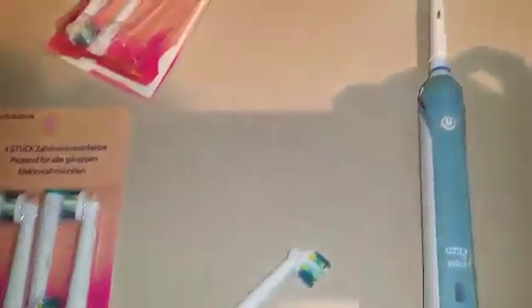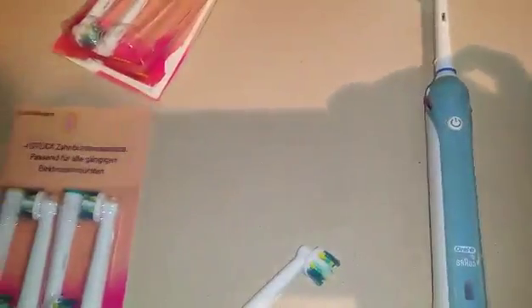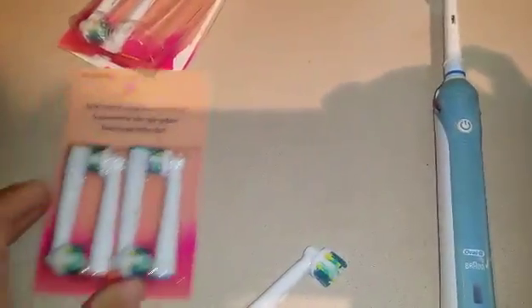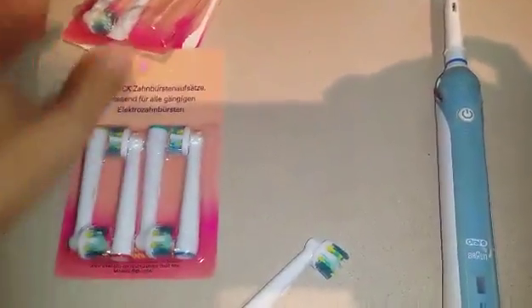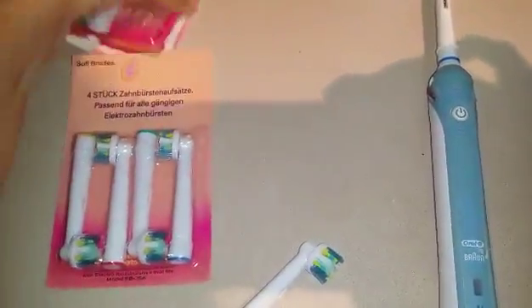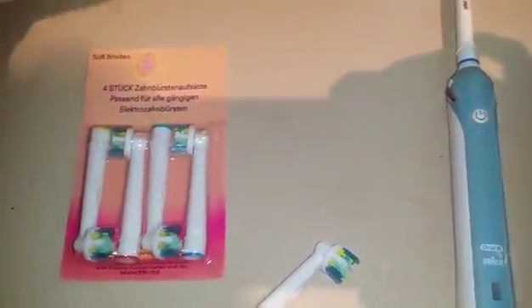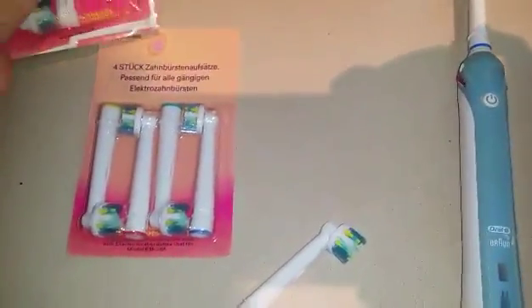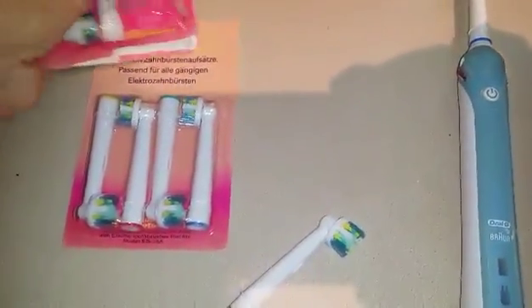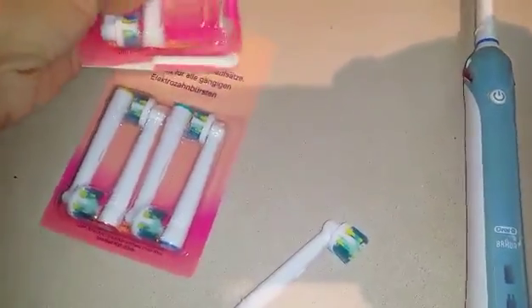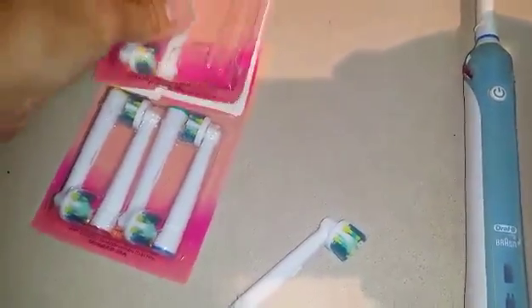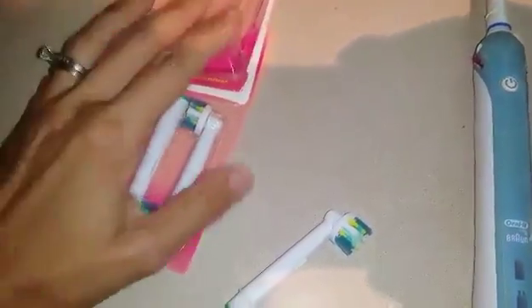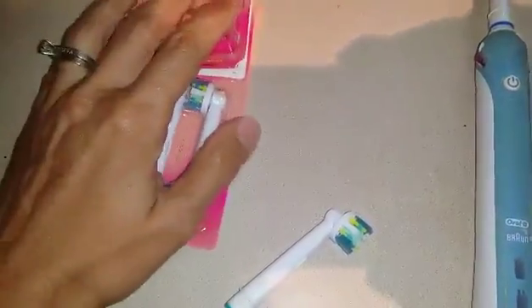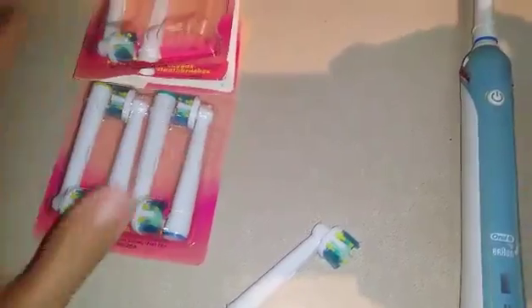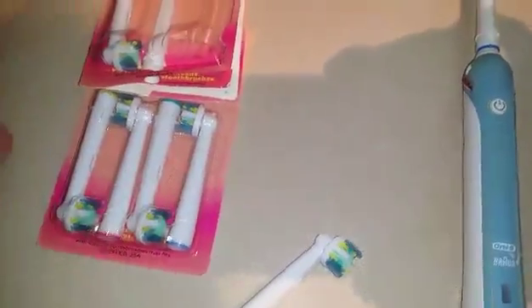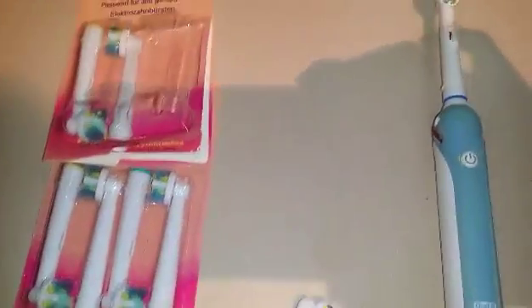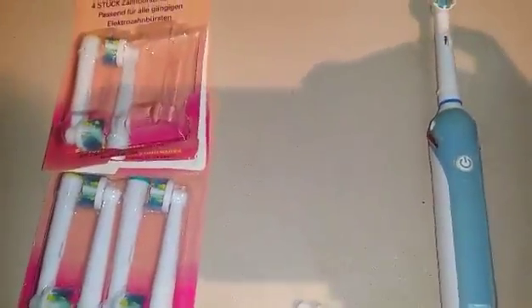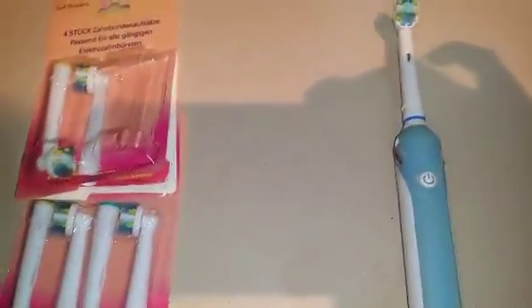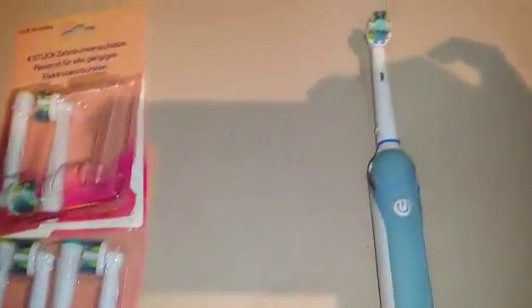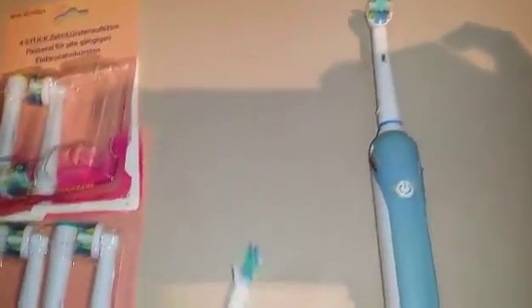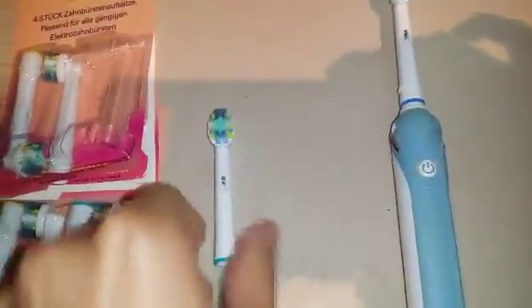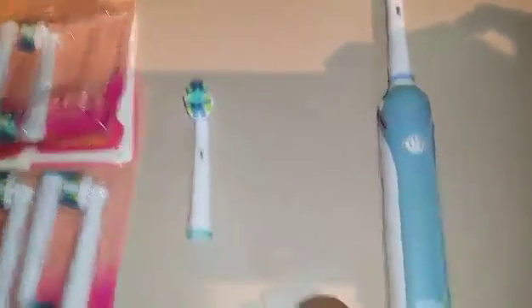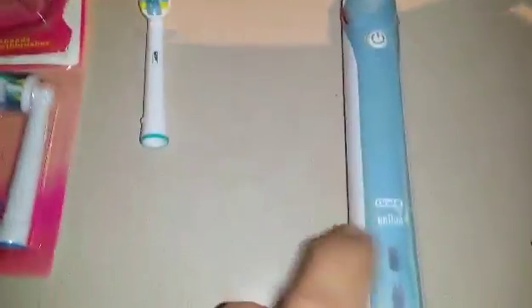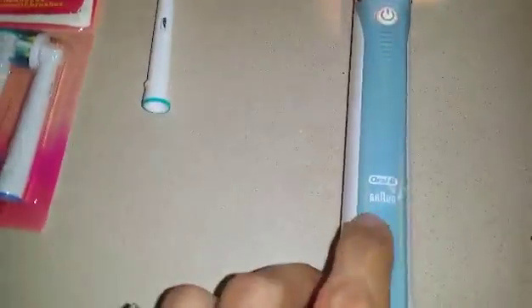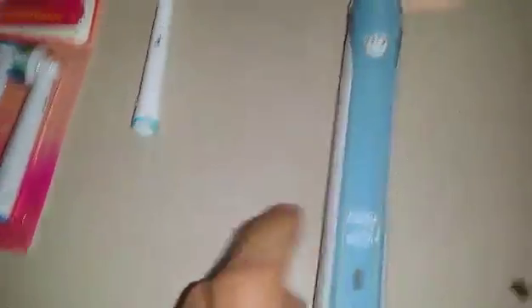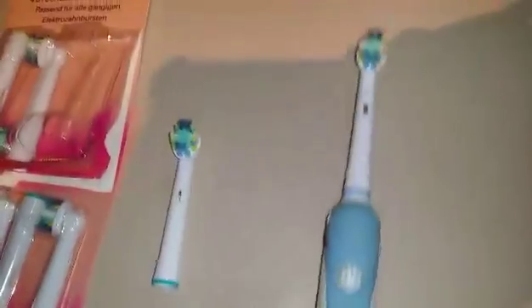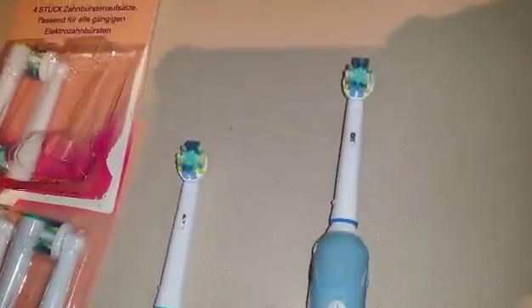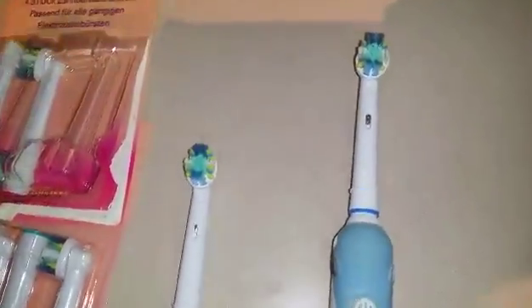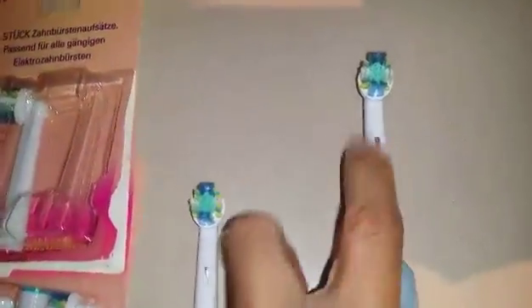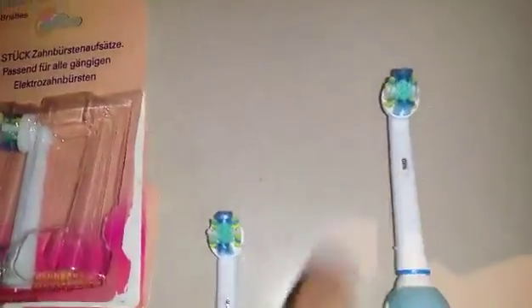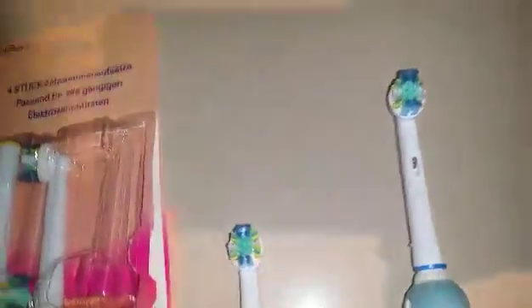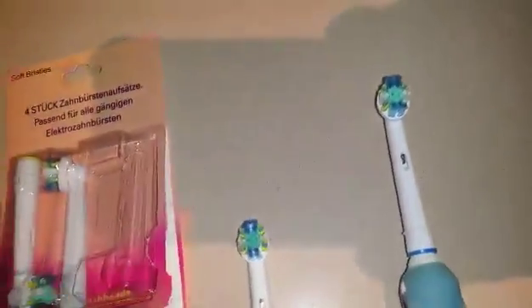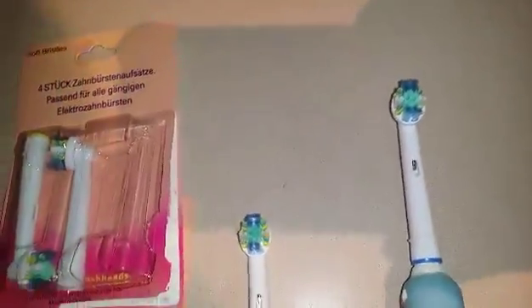Thanks so much for Push and Play. I wanted to show you a quick review of a product that I just got a couple weeks ago — I absolutely love it. It's a great alternative to buying the Oral-B Braun official bristles, the head replacements.